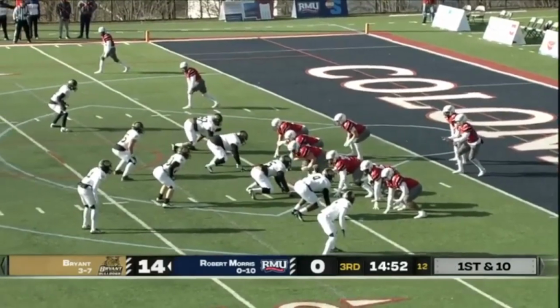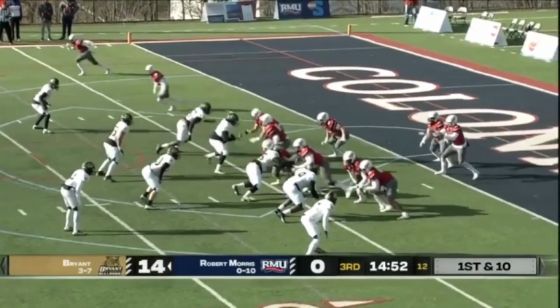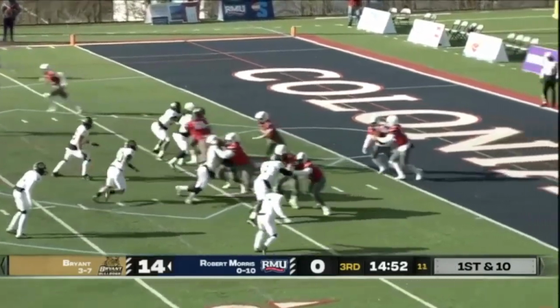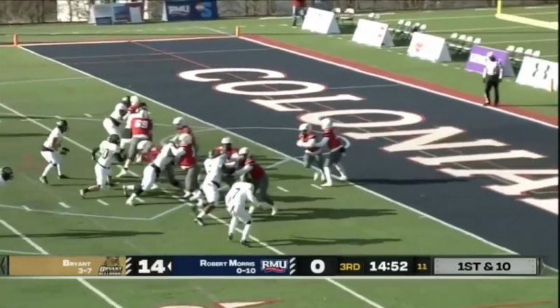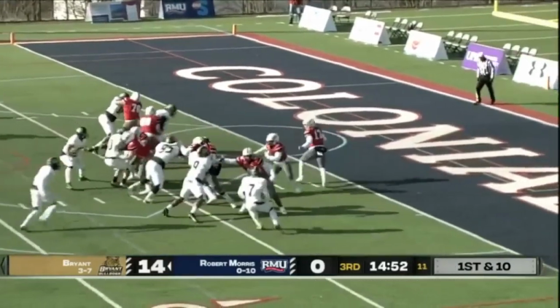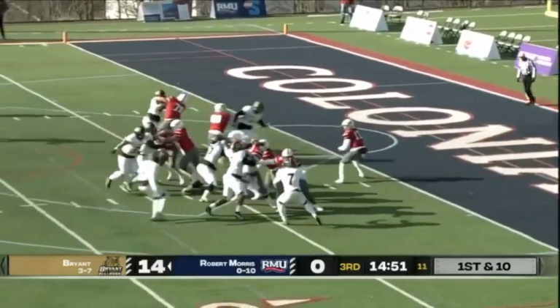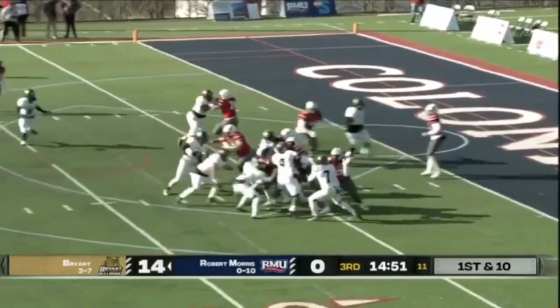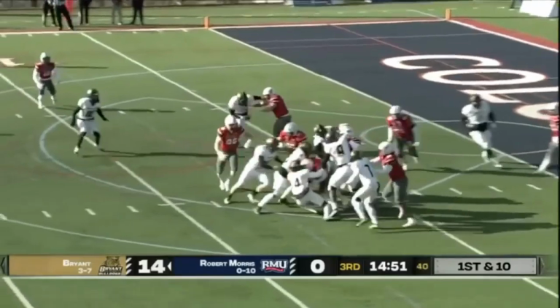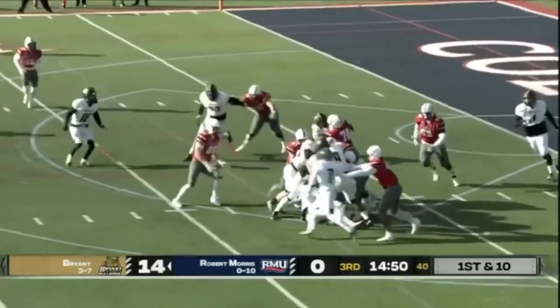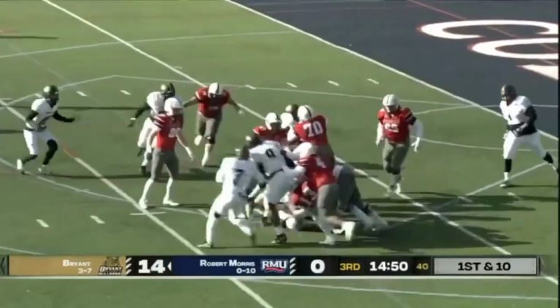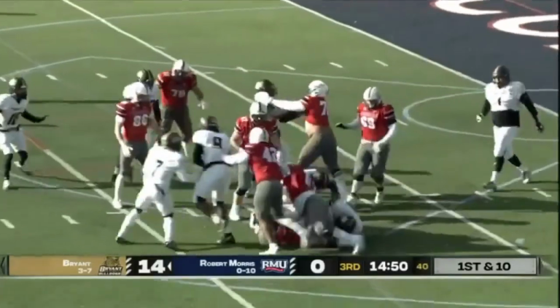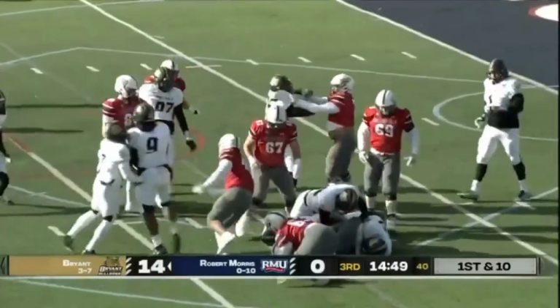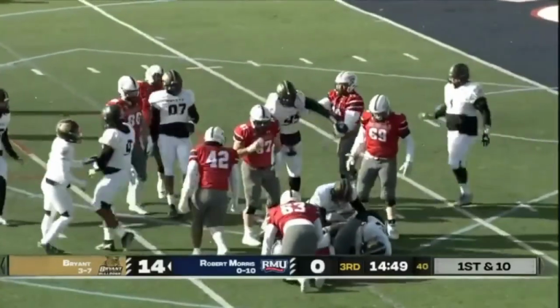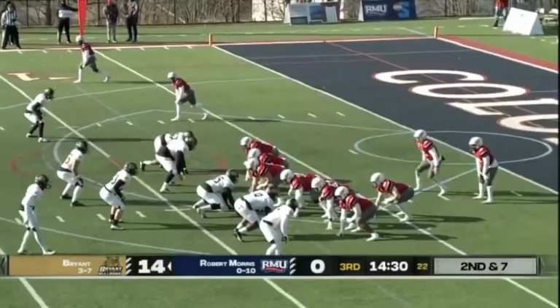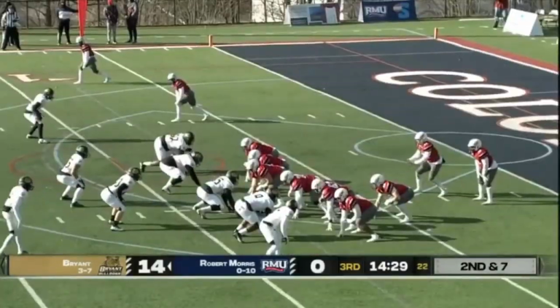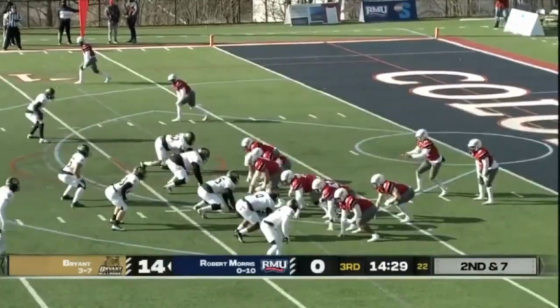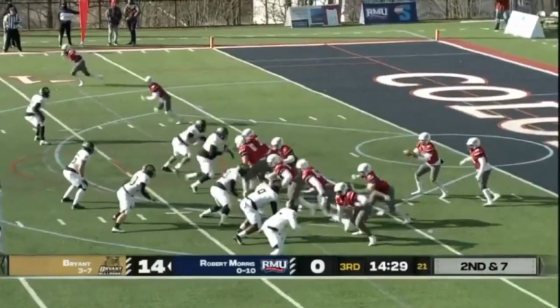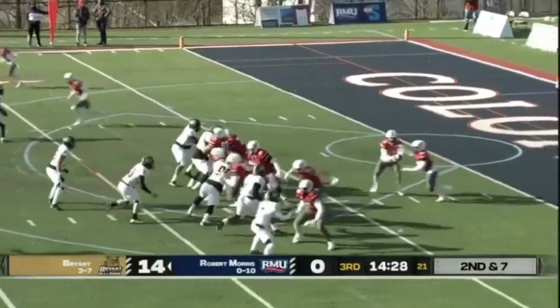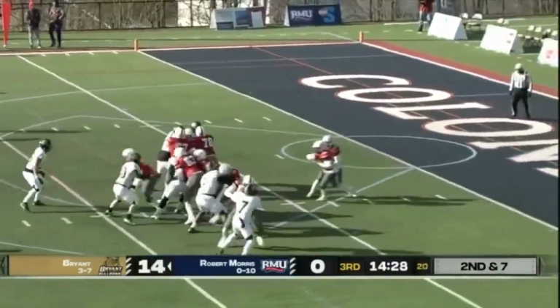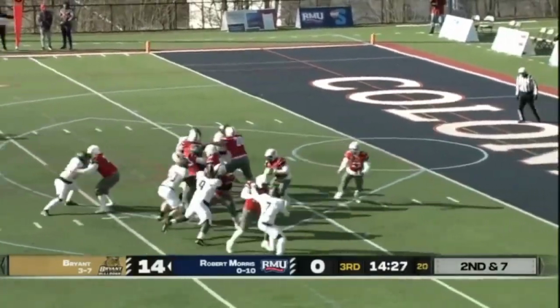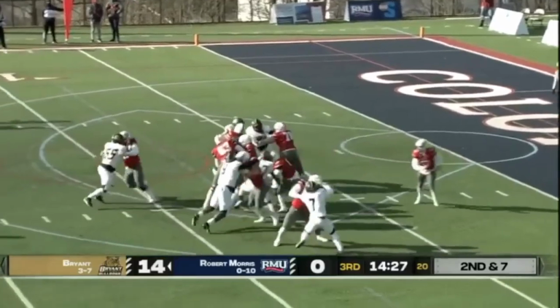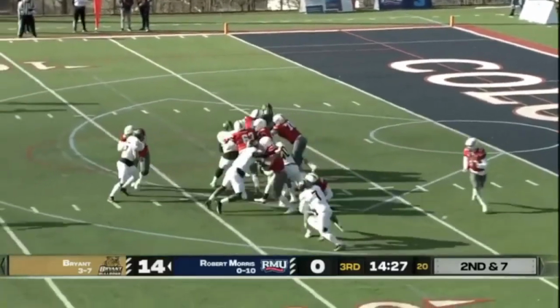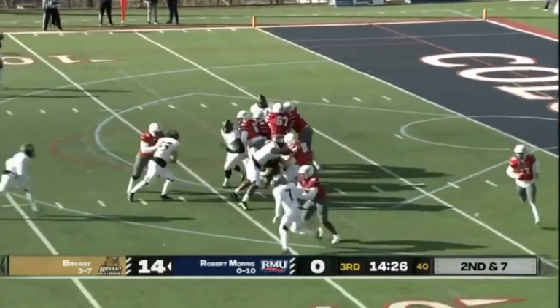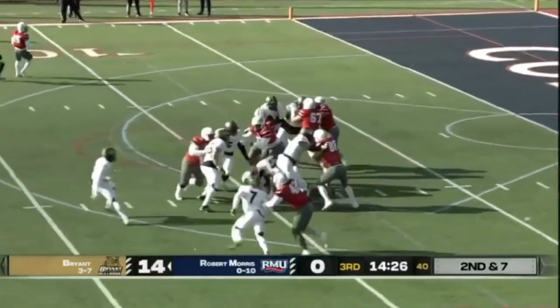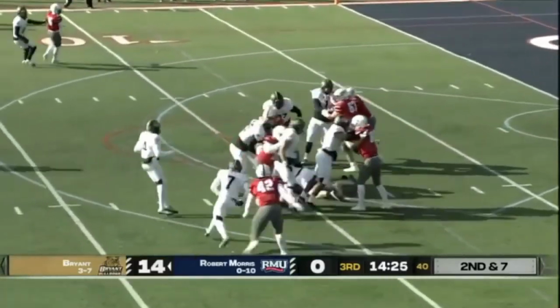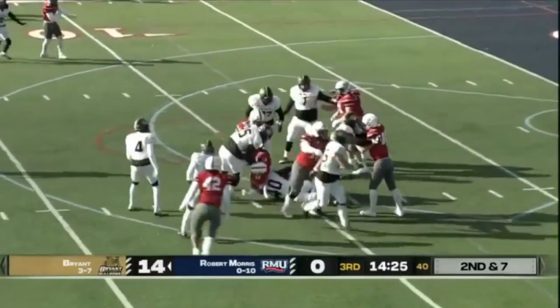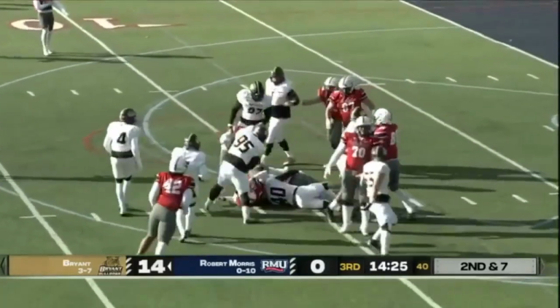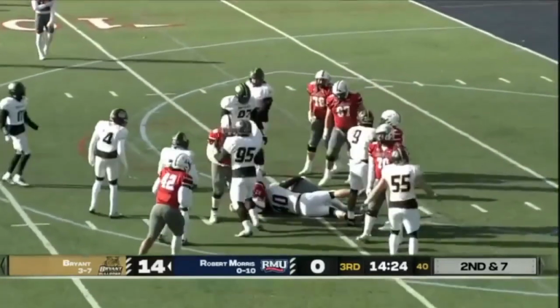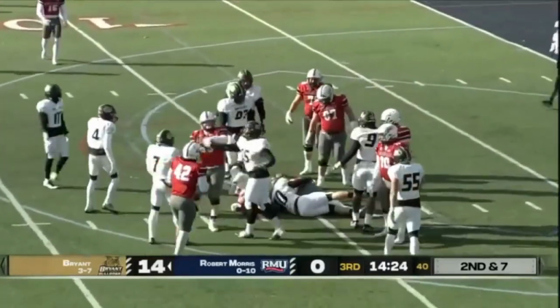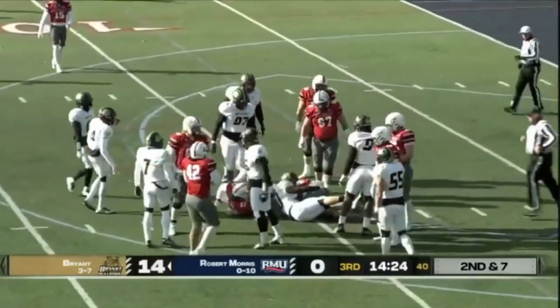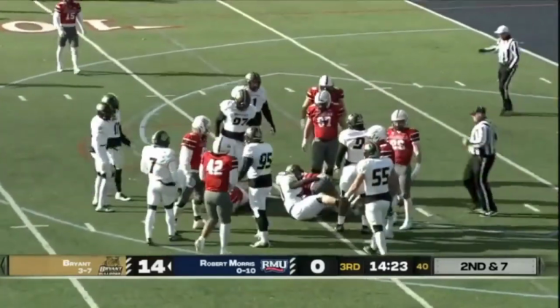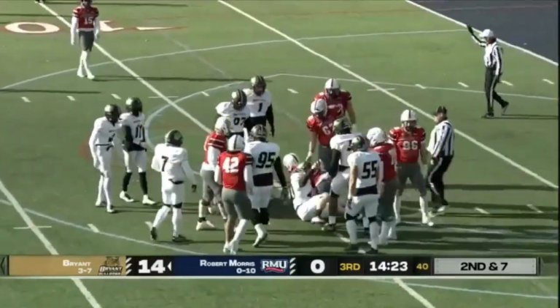A wing settles on the right of the formation. Handoff to Purge — he lowers the shoulder and drives for RMU, averaging just under five yards per carry. Takes the handoff yet again, now towards the 10 for a pickup of two.